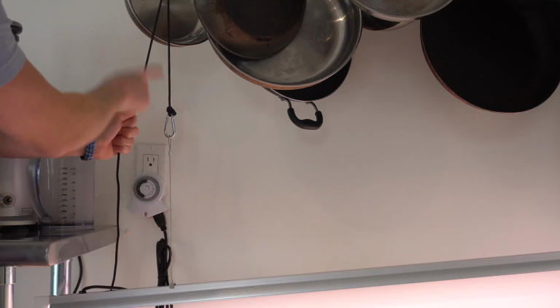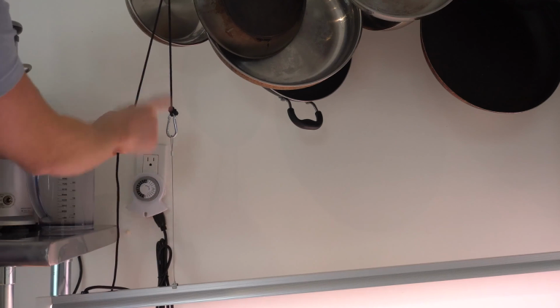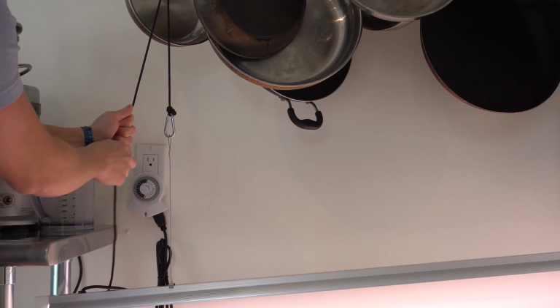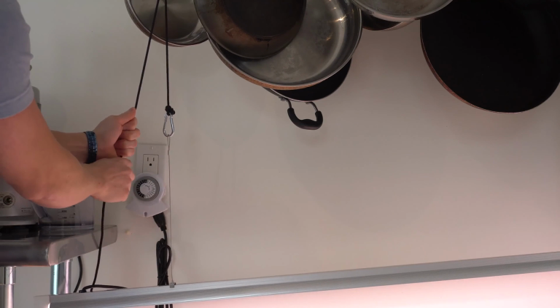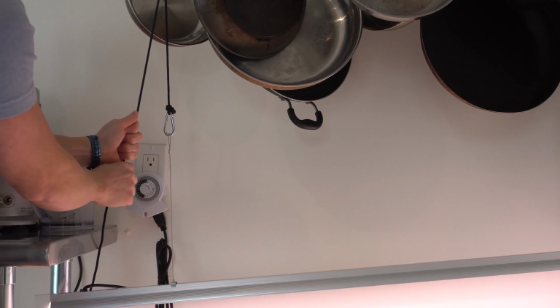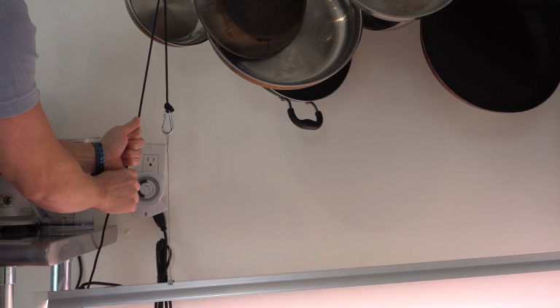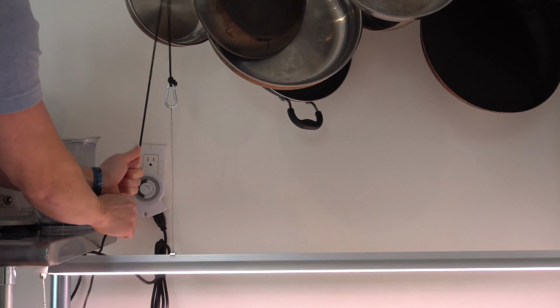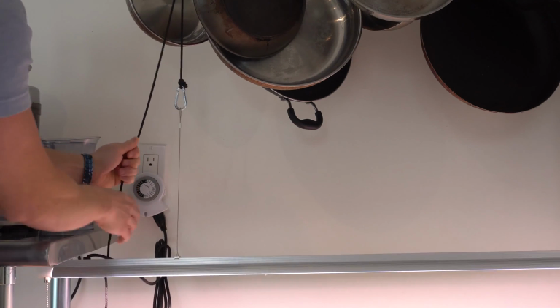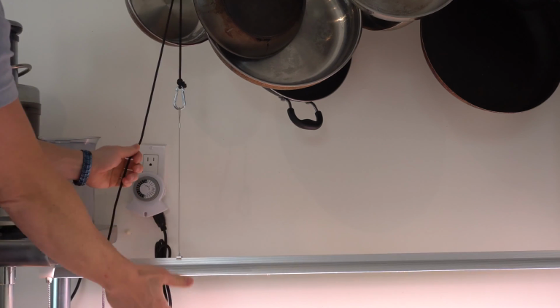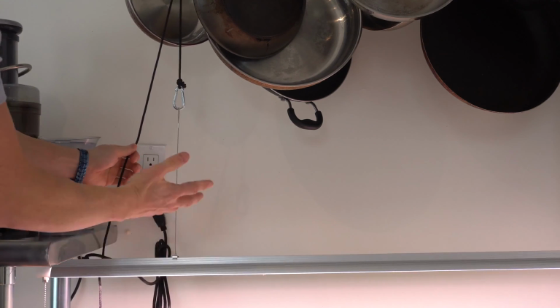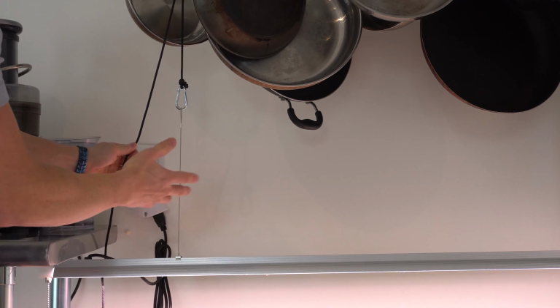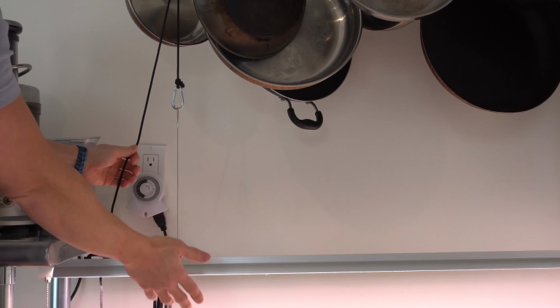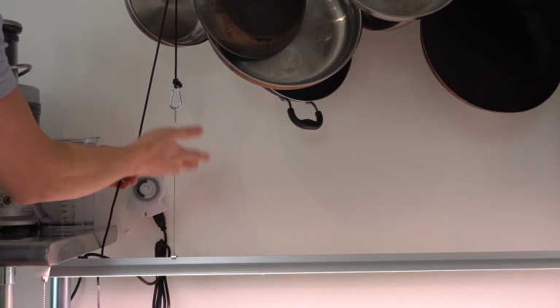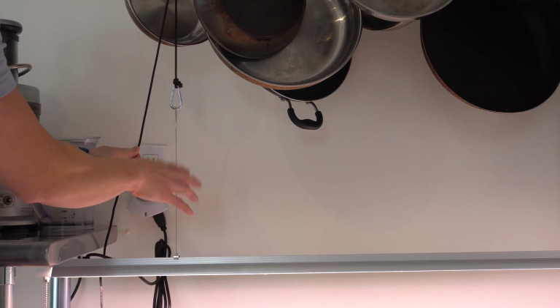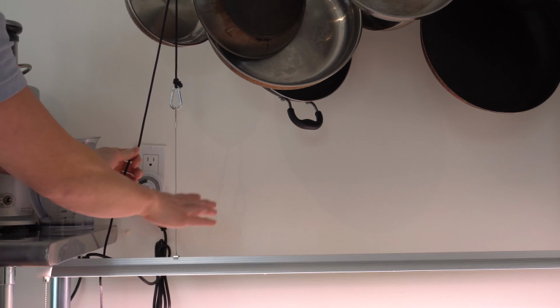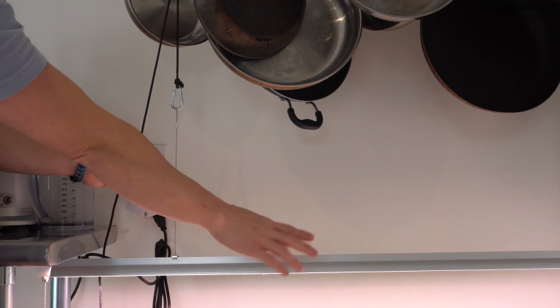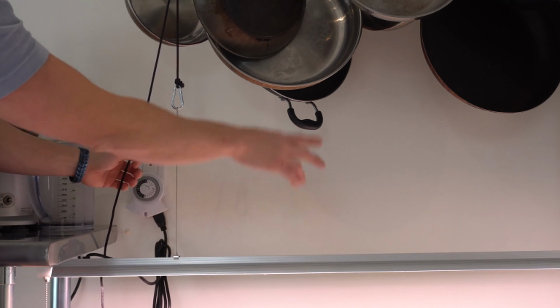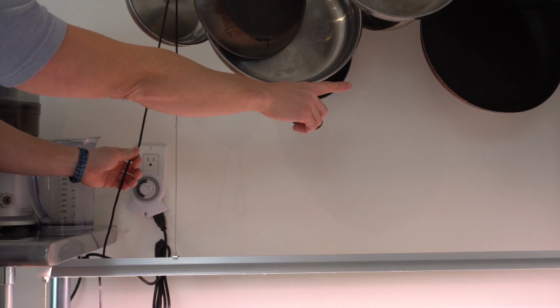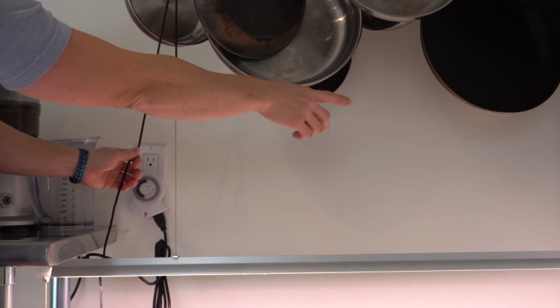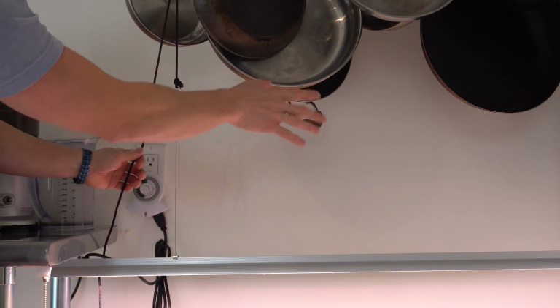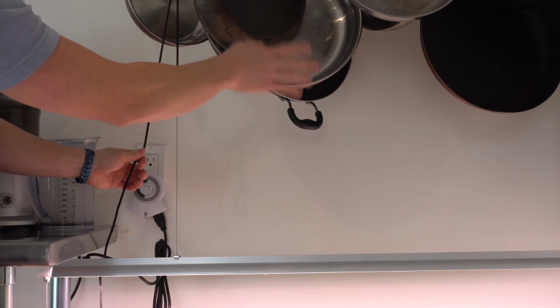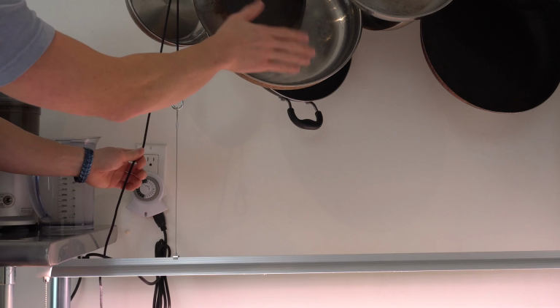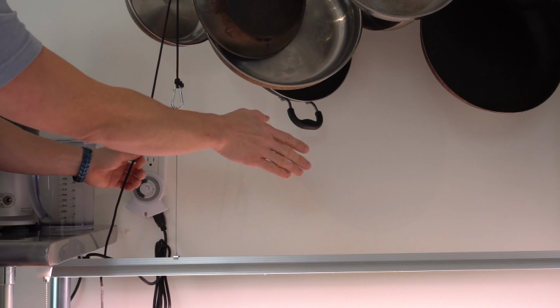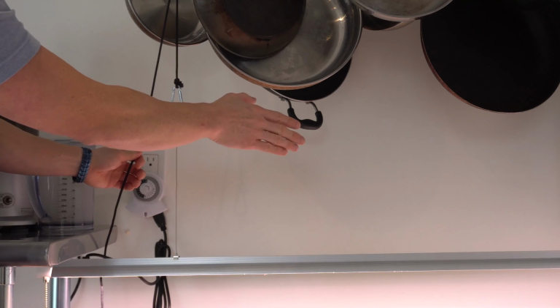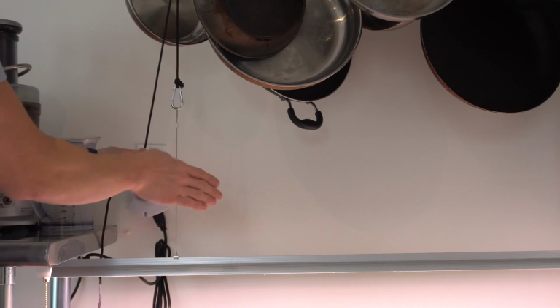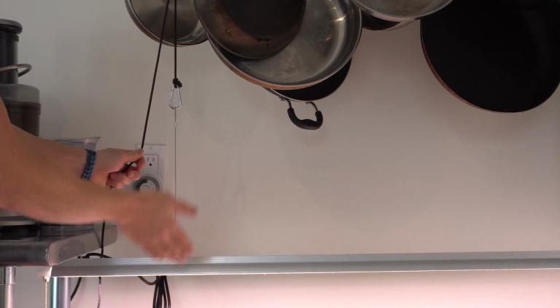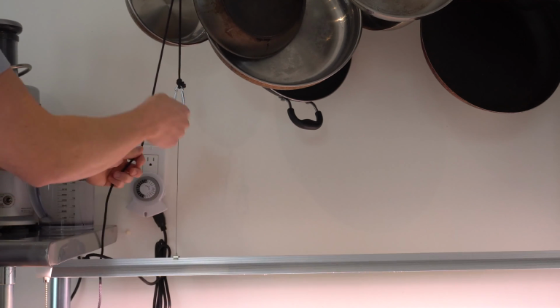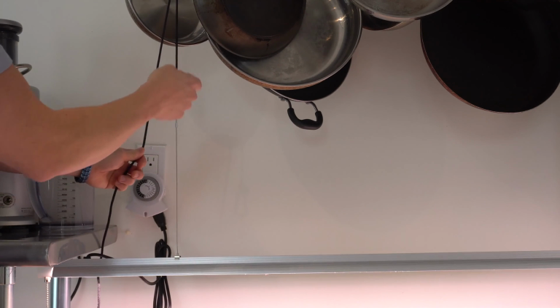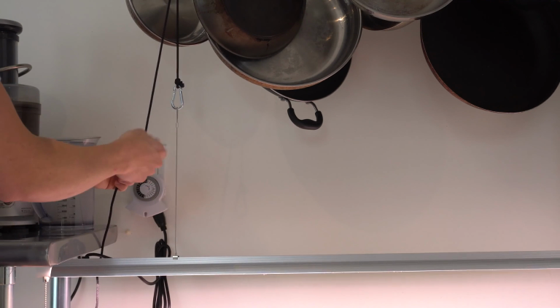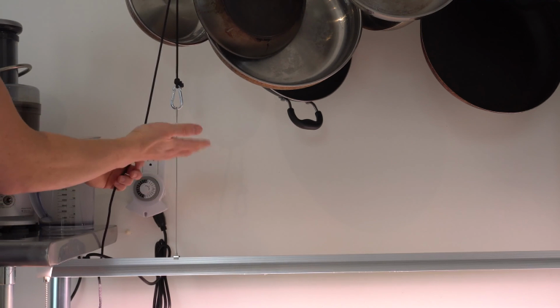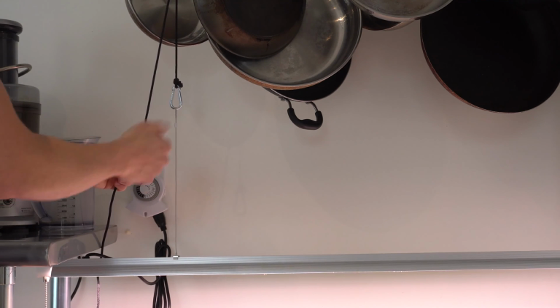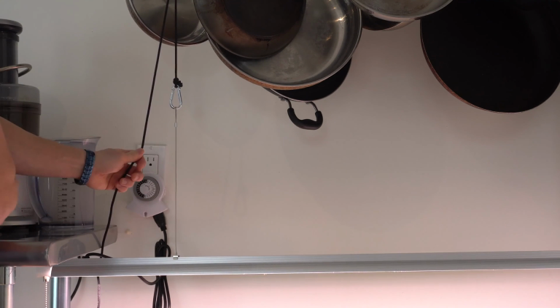What you can do is buy these adjustable leads so that as the plant grows it's easy to bring the light up, or you could do the simple method which I have over here — just twine at a very specific length. As the plants grow you just tighten up the line as you bring up the light.